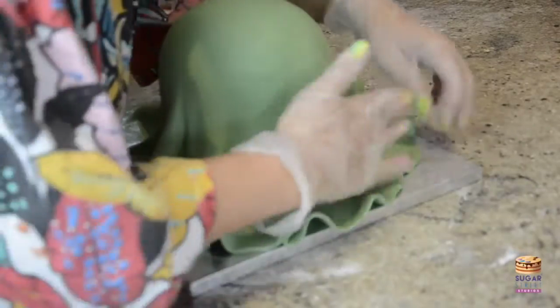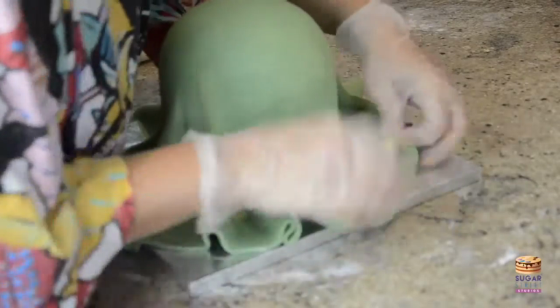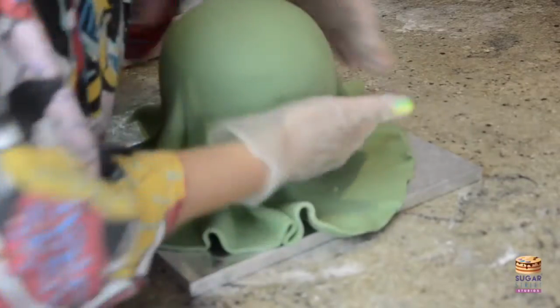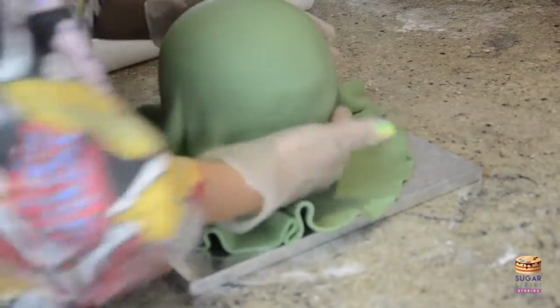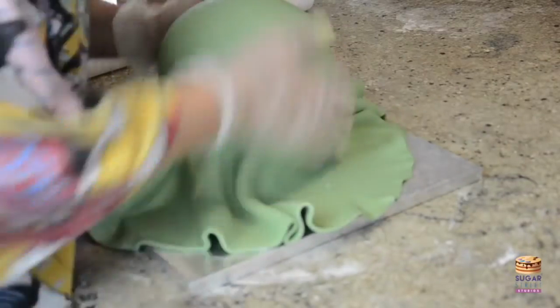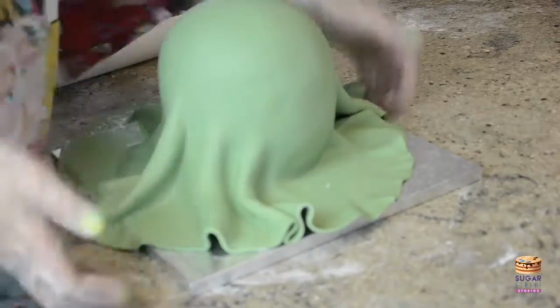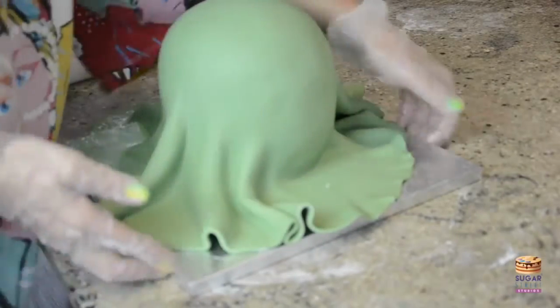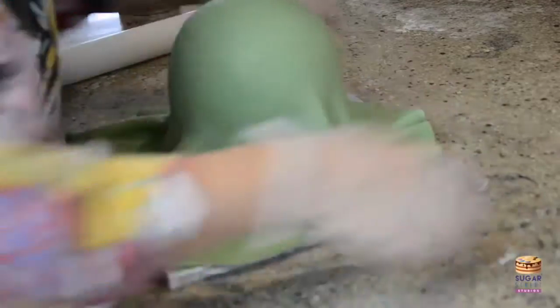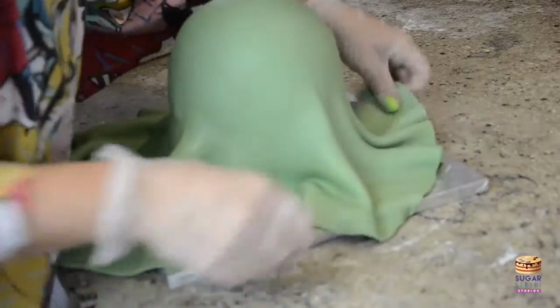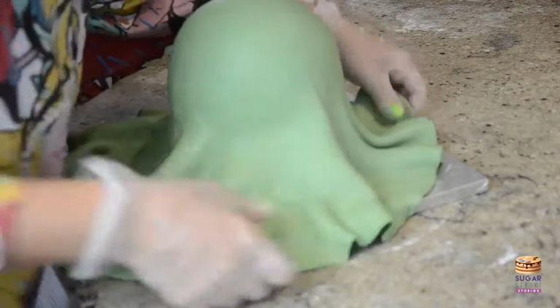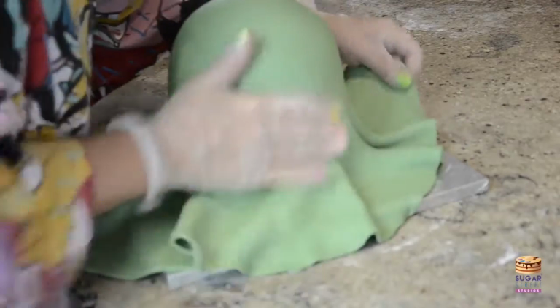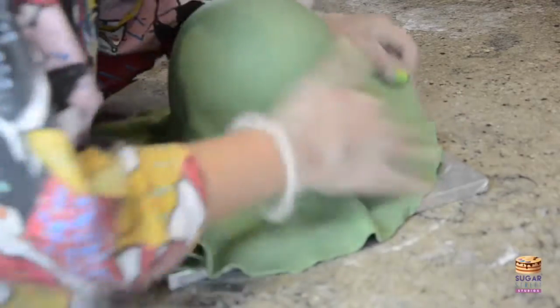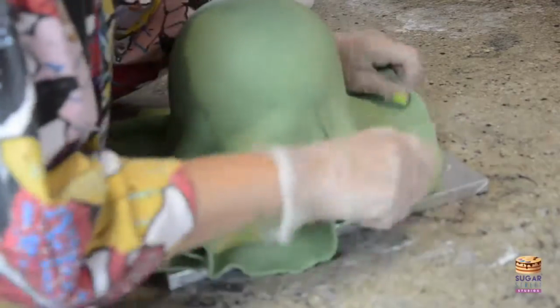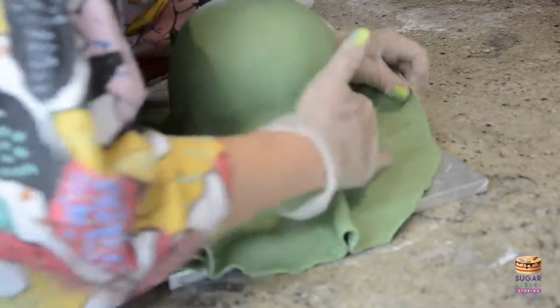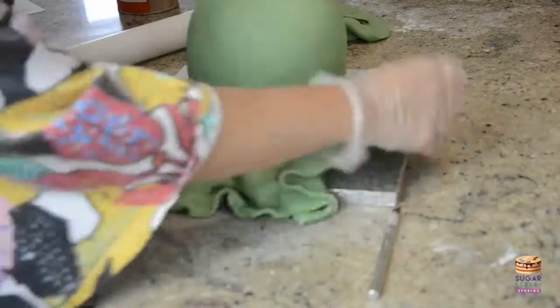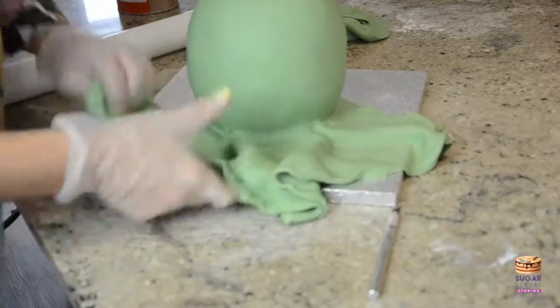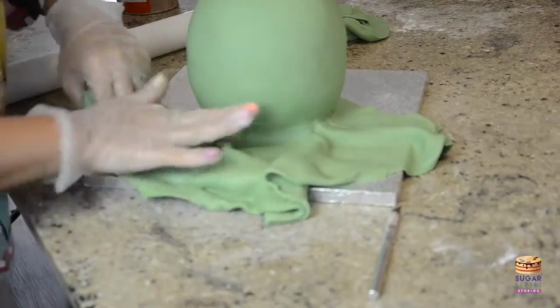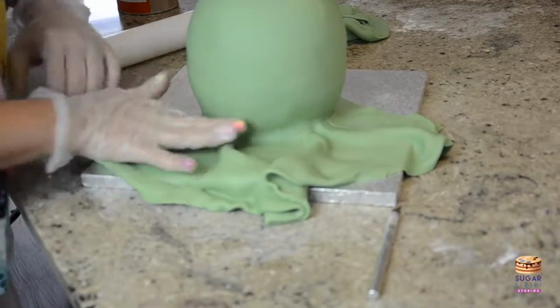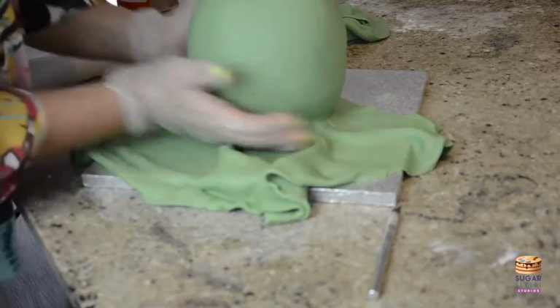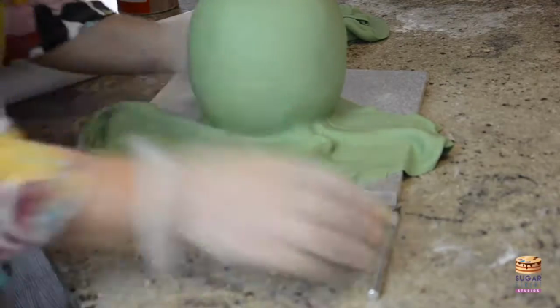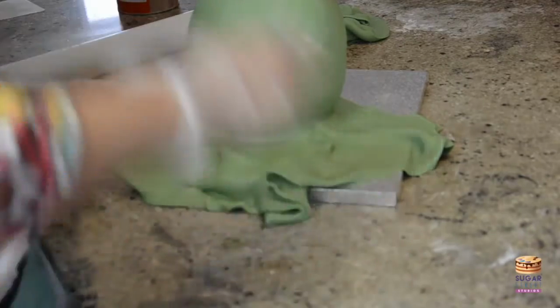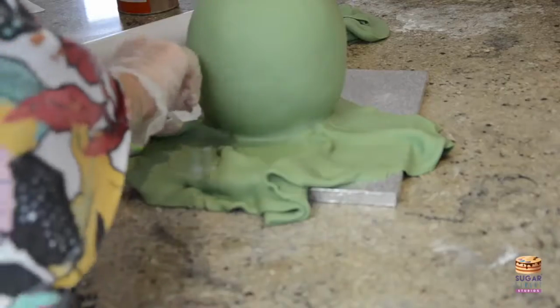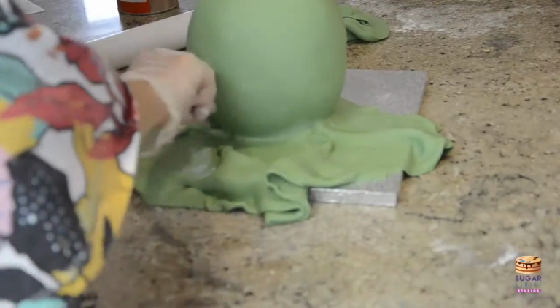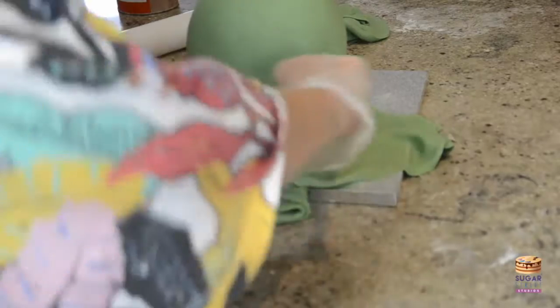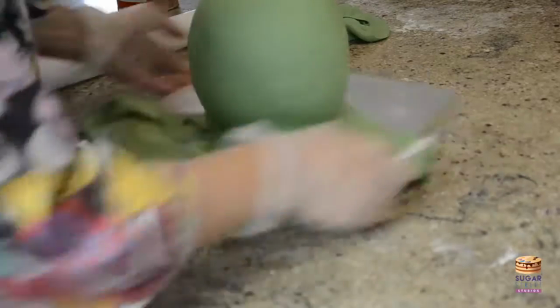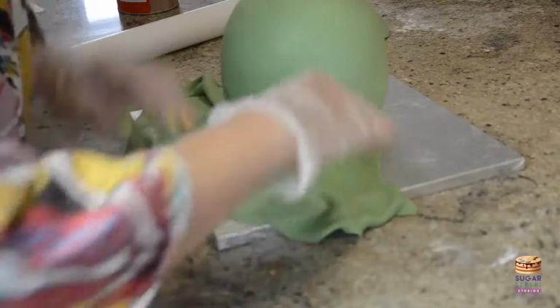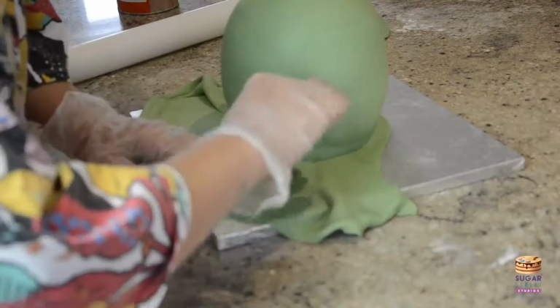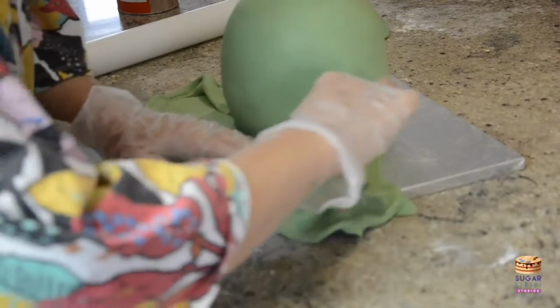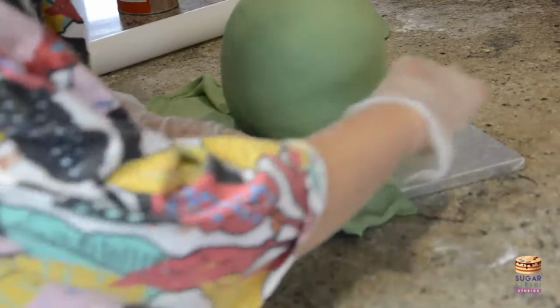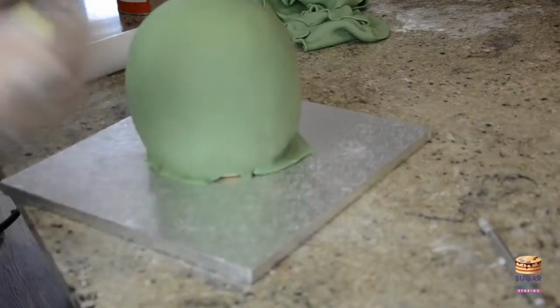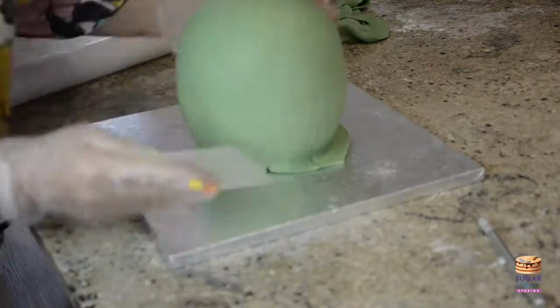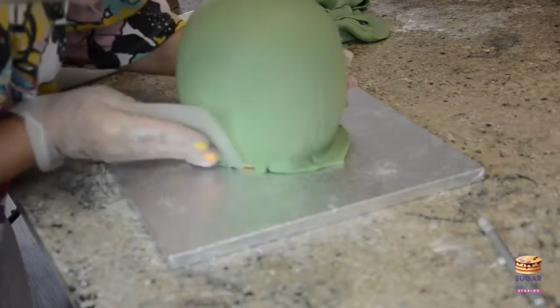Take this bit slowly, don't rush — you really don't want to tear your fondant. But if you have a lovely quality fondant or sugar paste, it shouldn't tear.